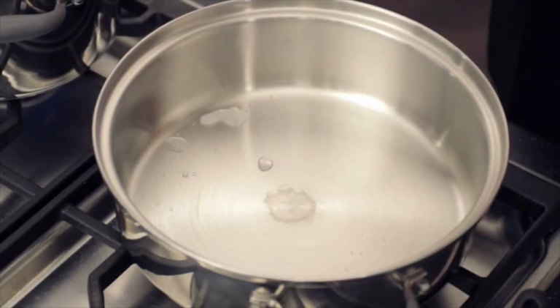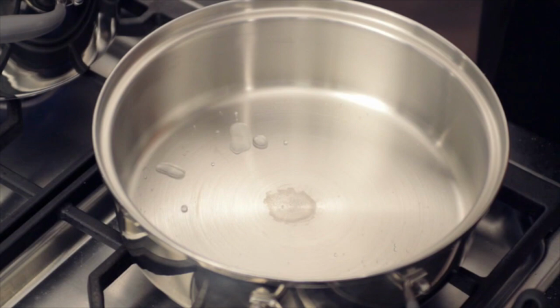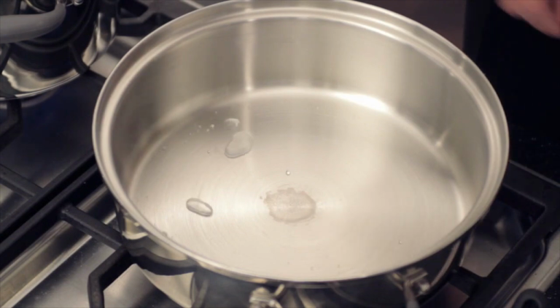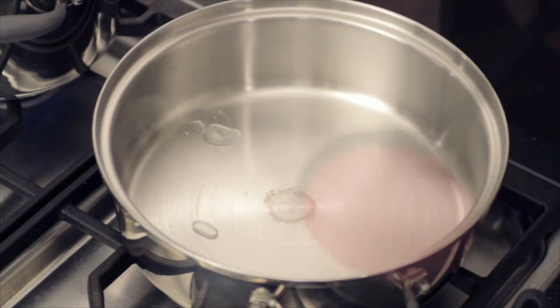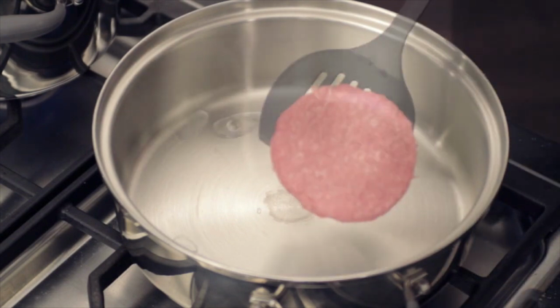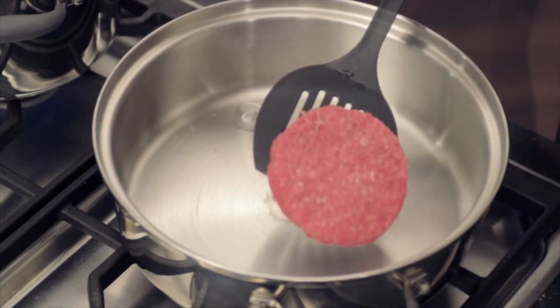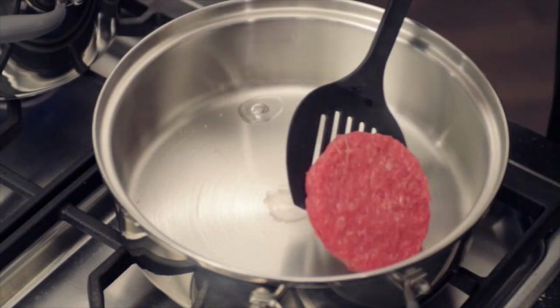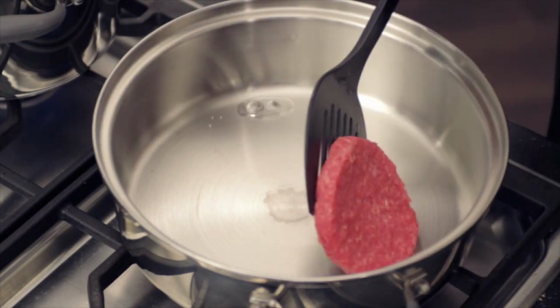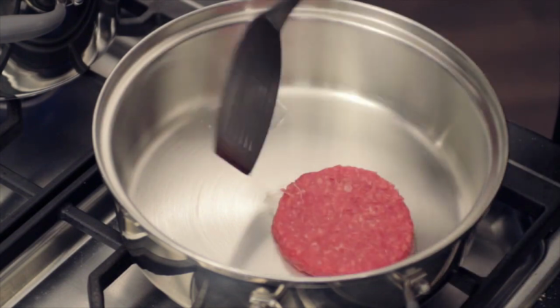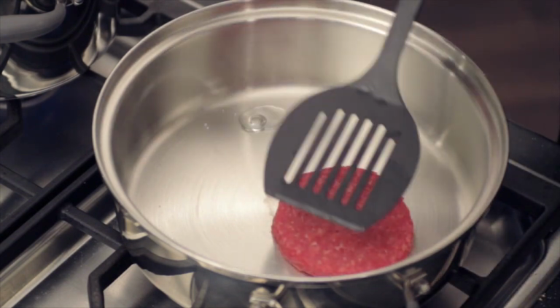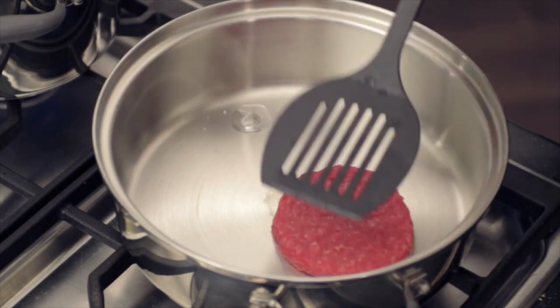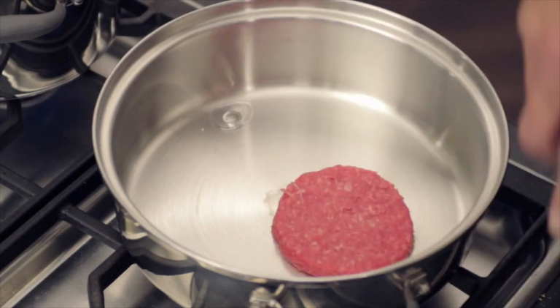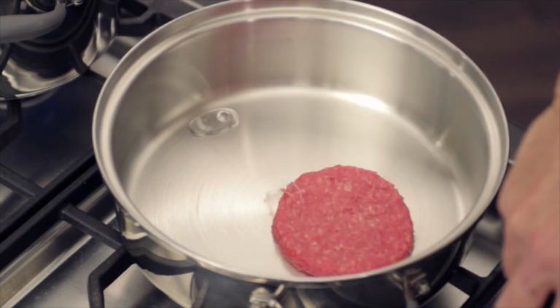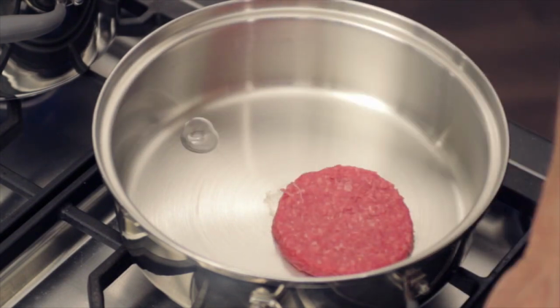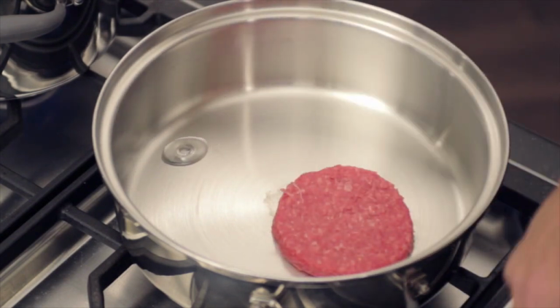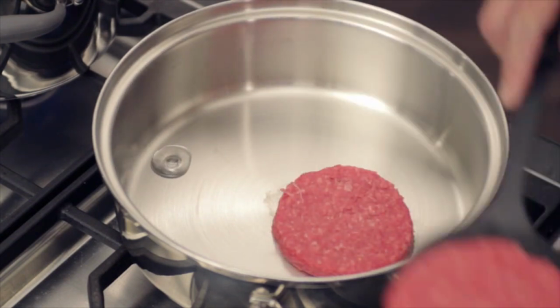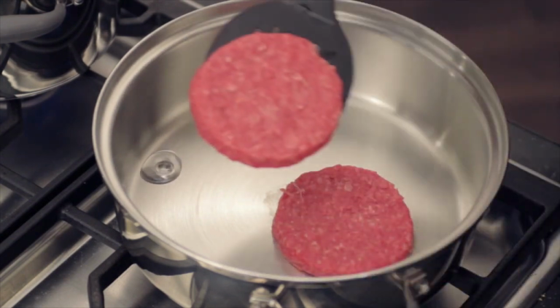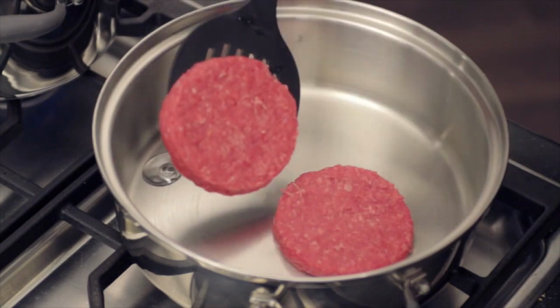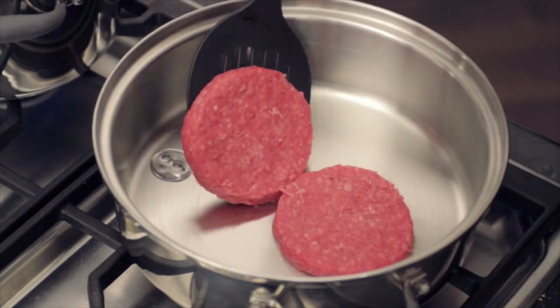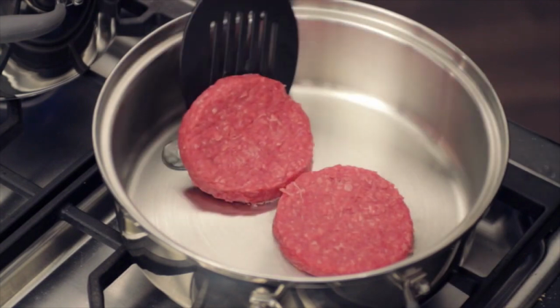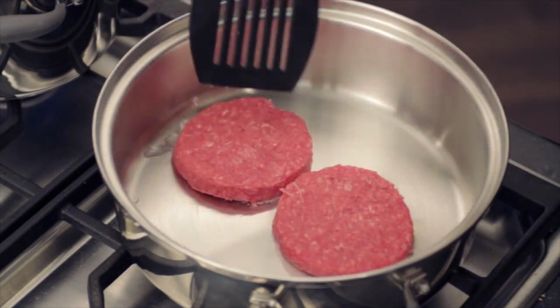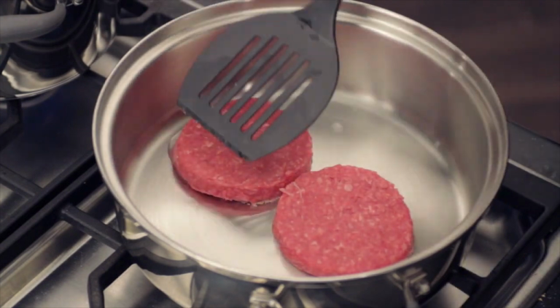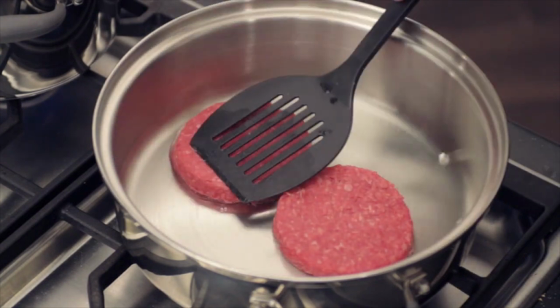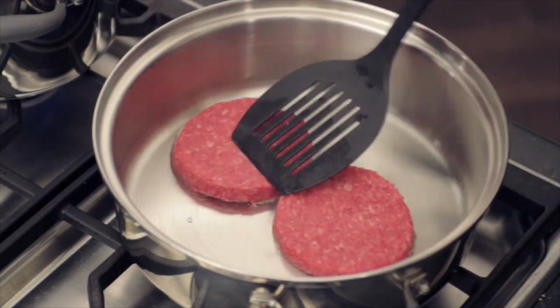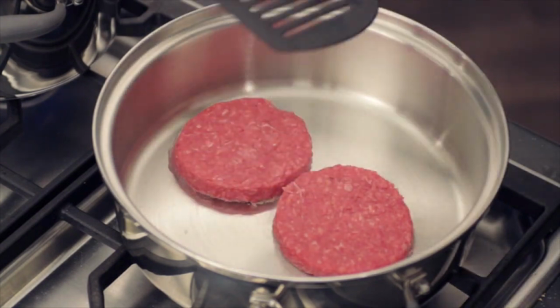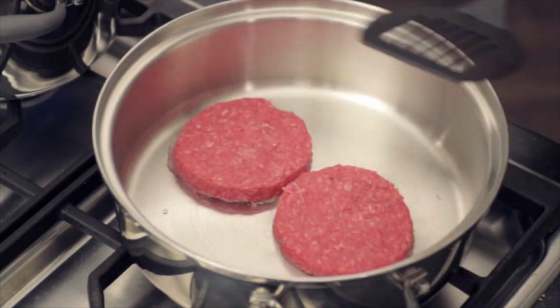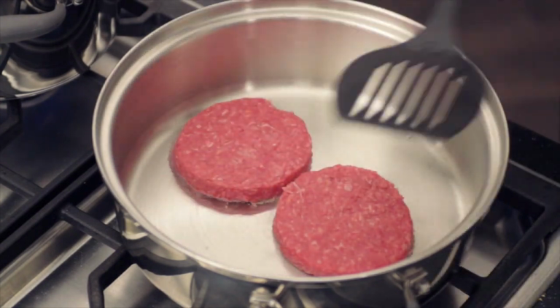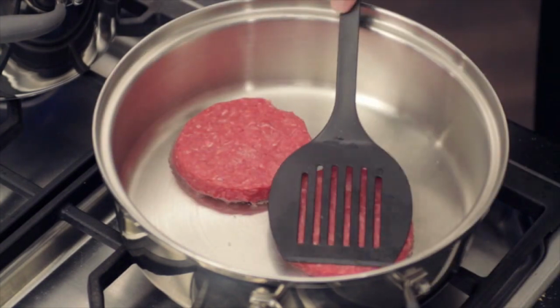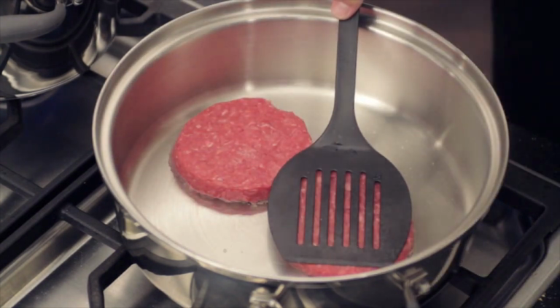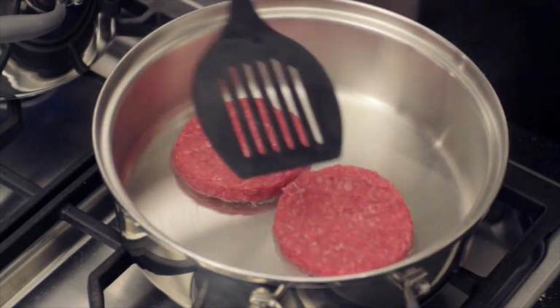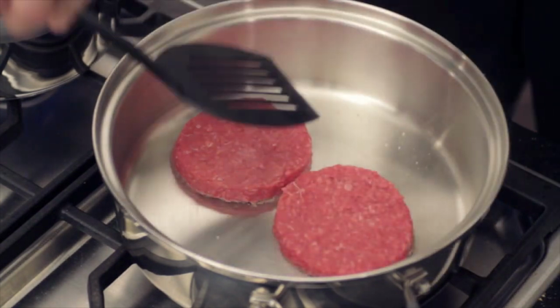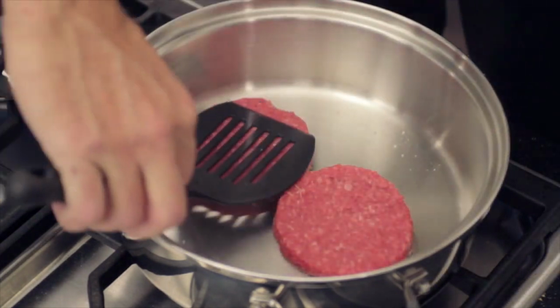When the skillet is at the proper temperature — when the water beads — it's time to place the hamburgers on the cooking surface. The hamburger will stick a bit at the start, but as the searing process takes place, the meat will begin to loosen.